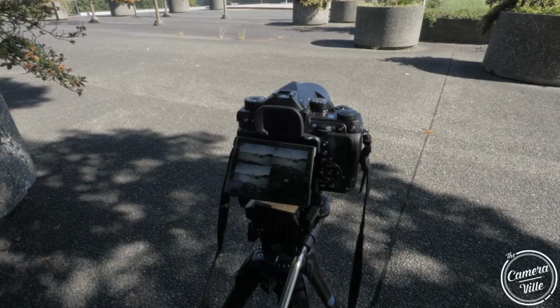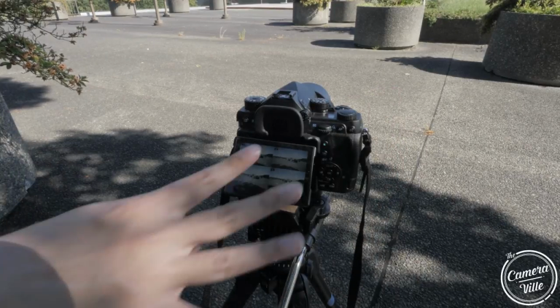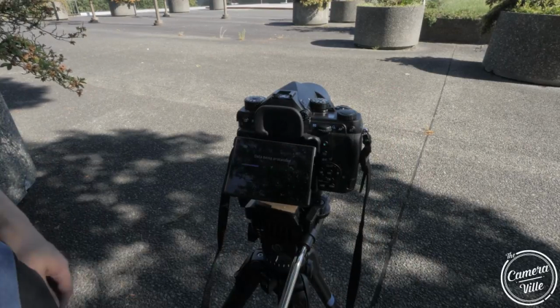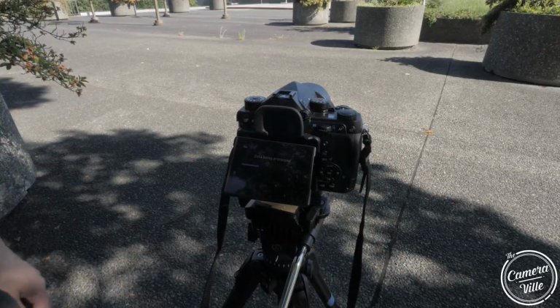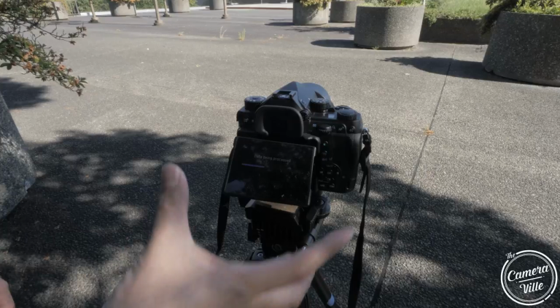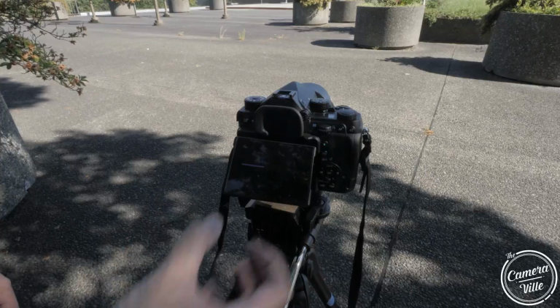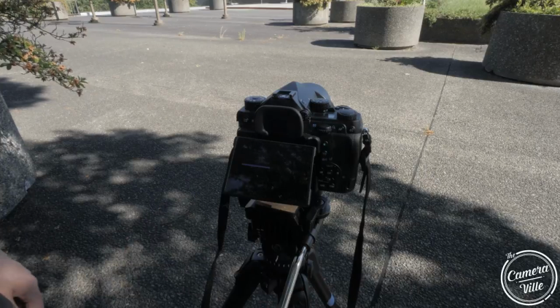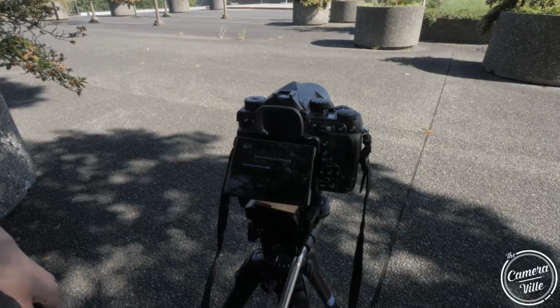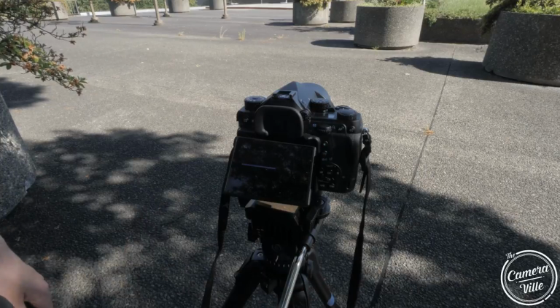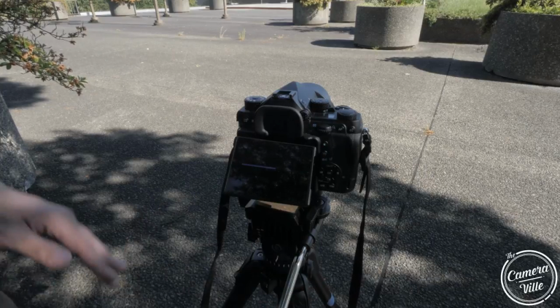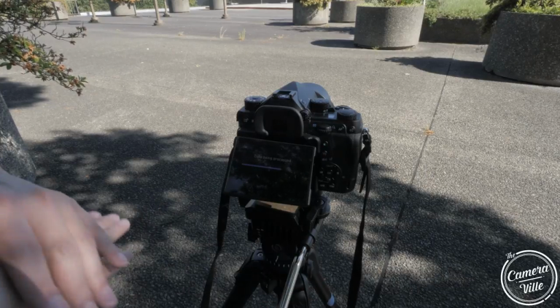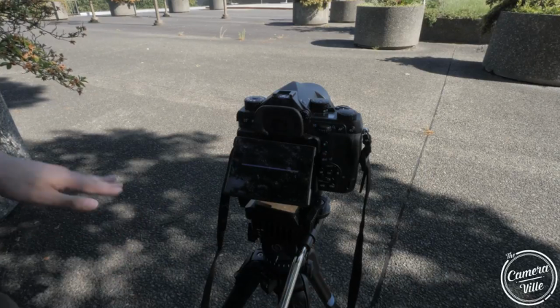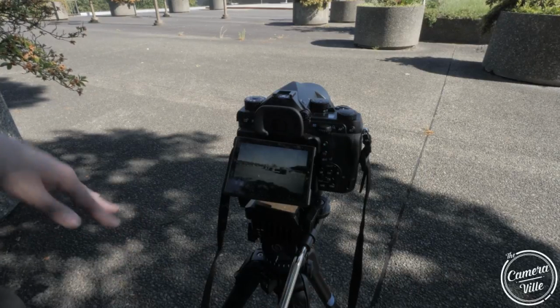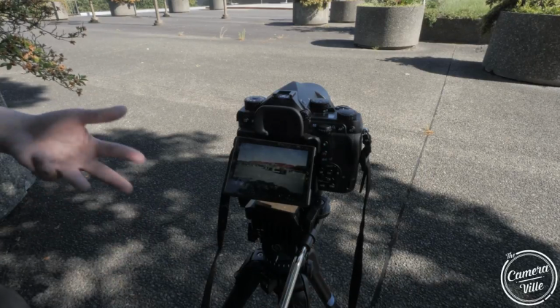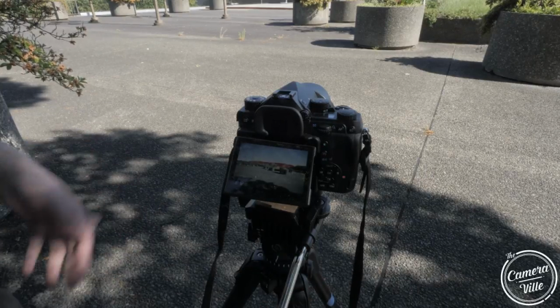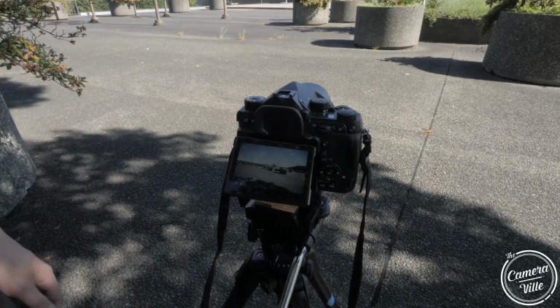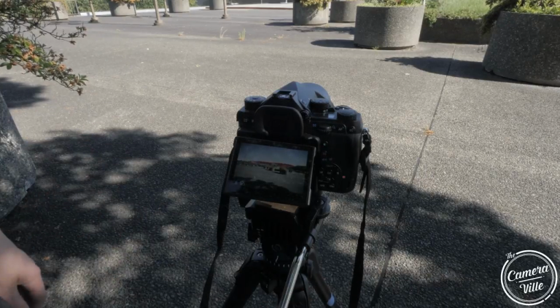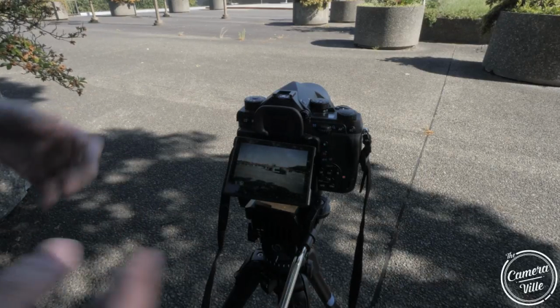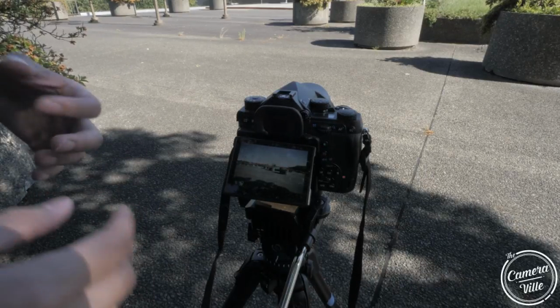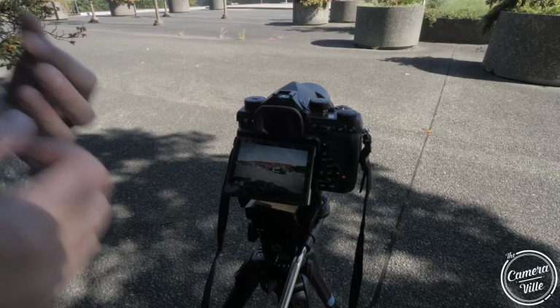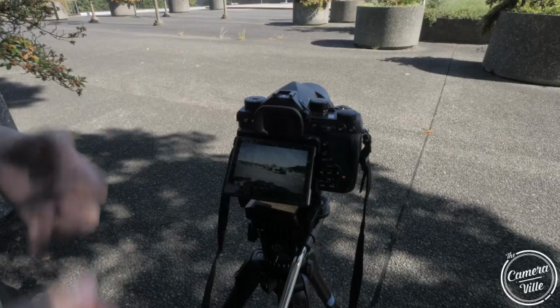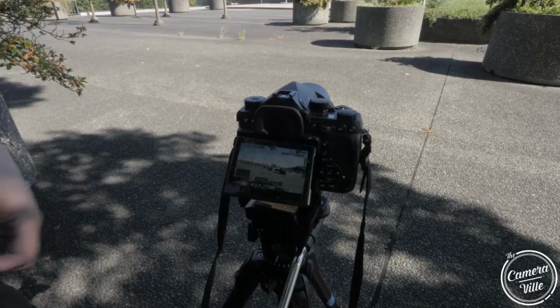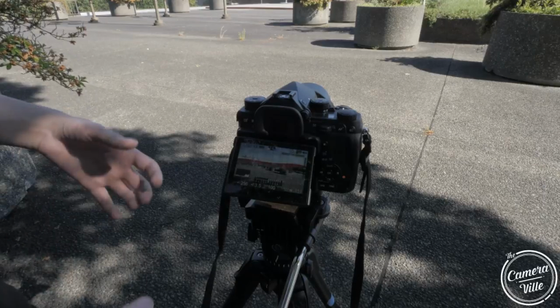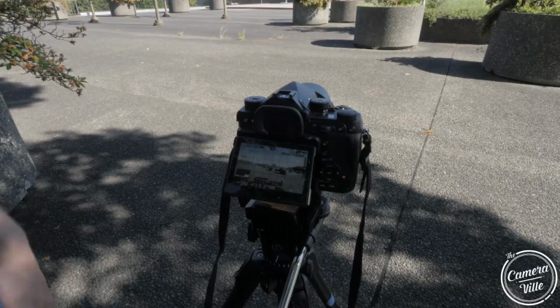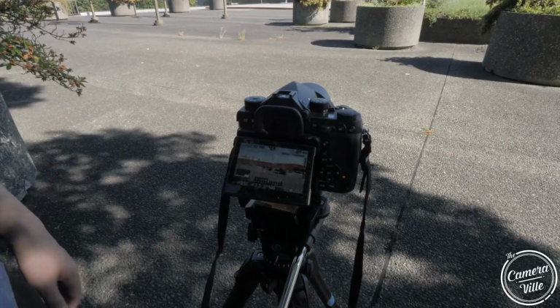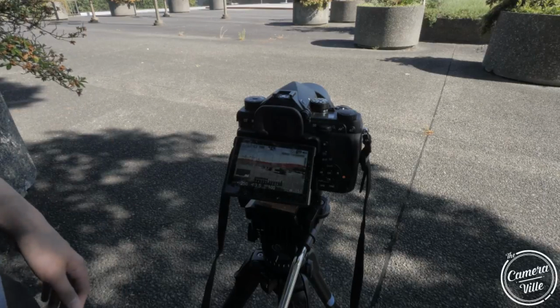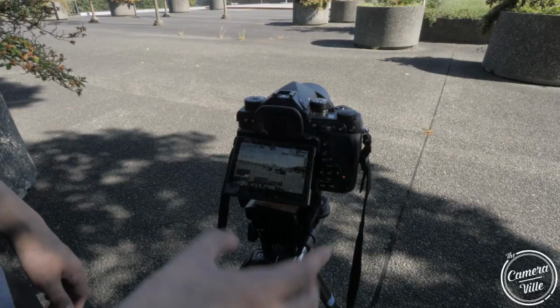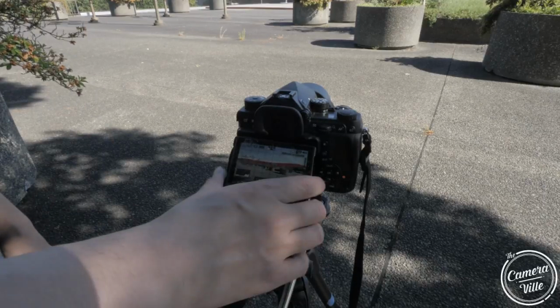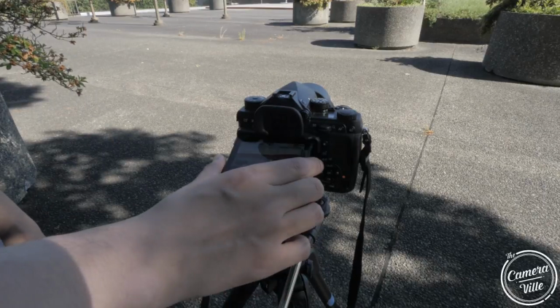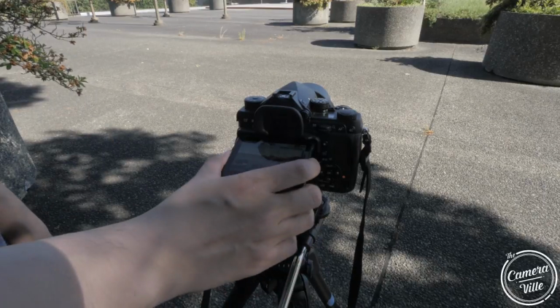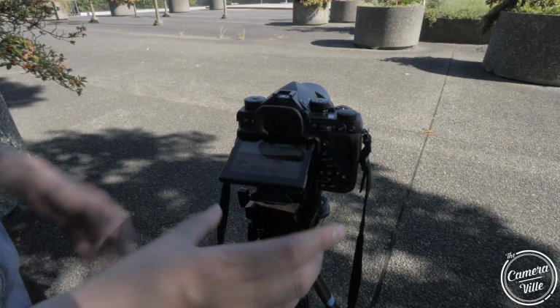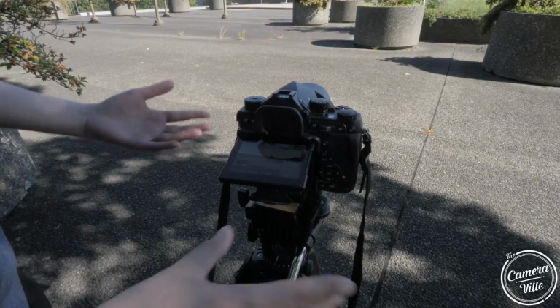It's taking four images and combining them together, so you get a less noisy and much sharper image as well. That's one cool thing about the Pentax K1 that I really like.